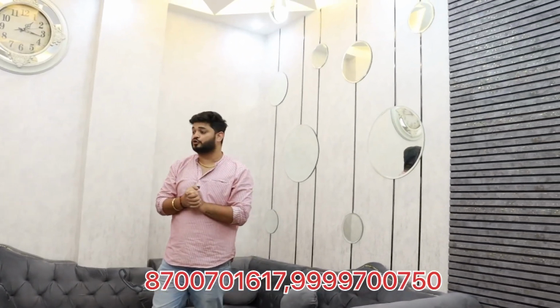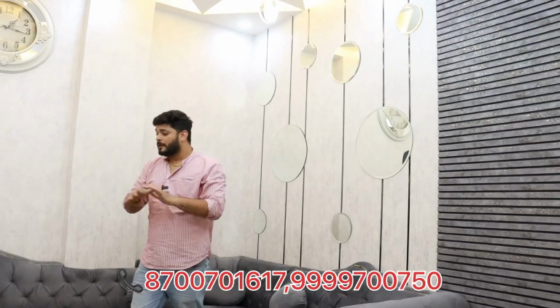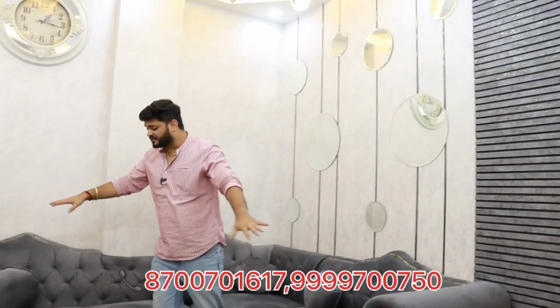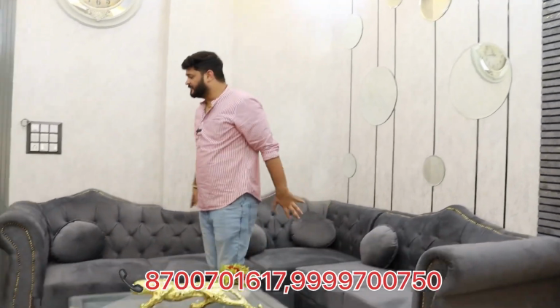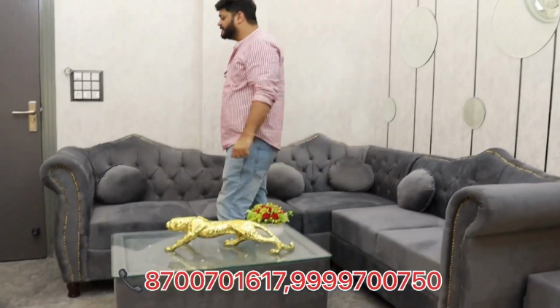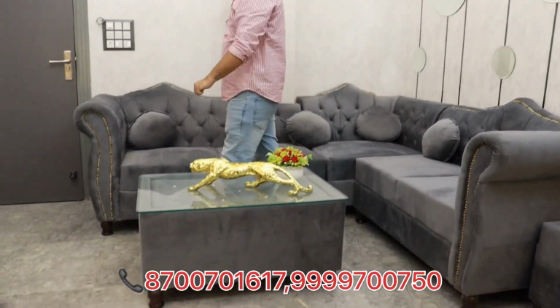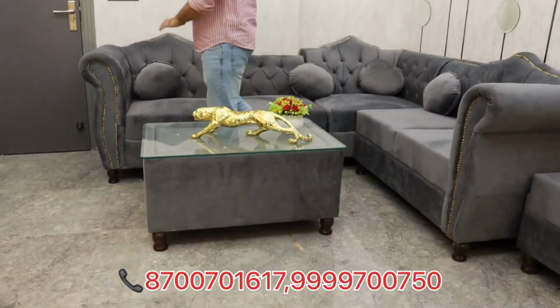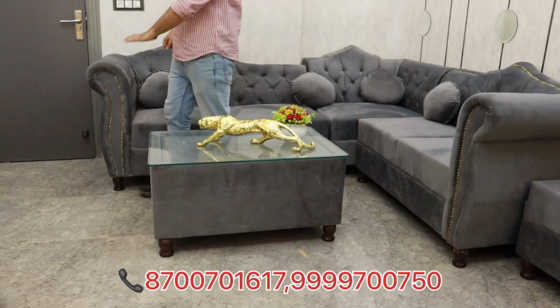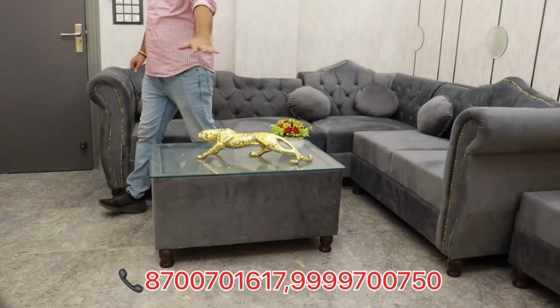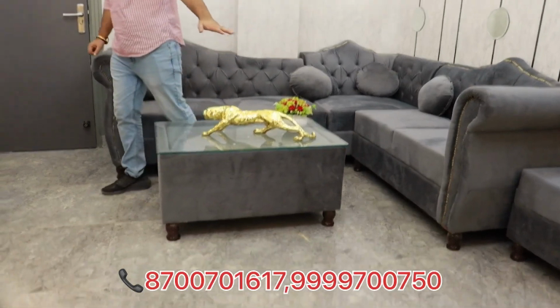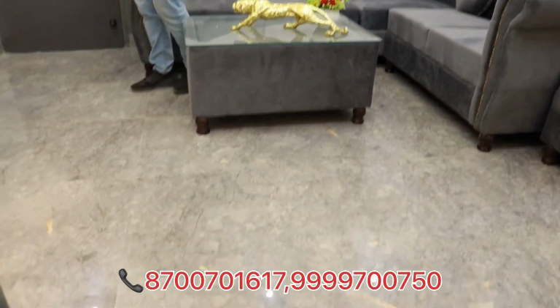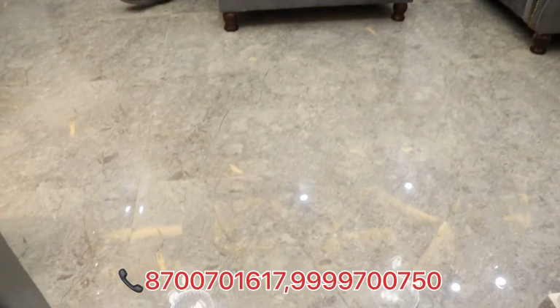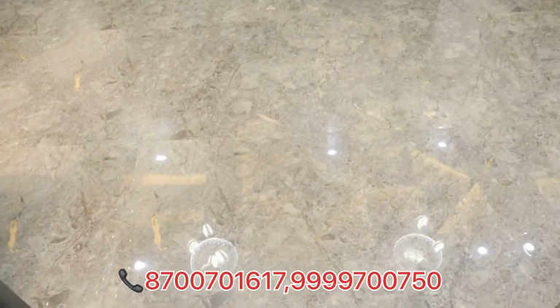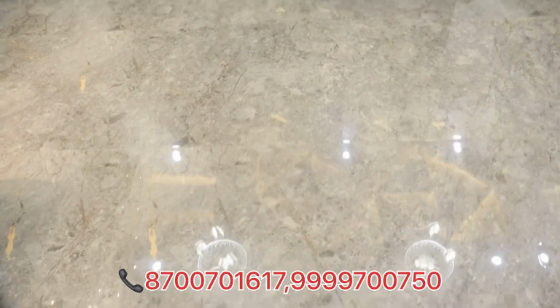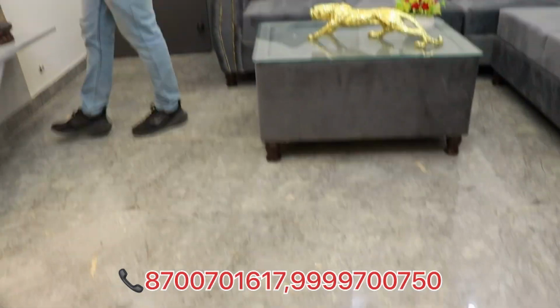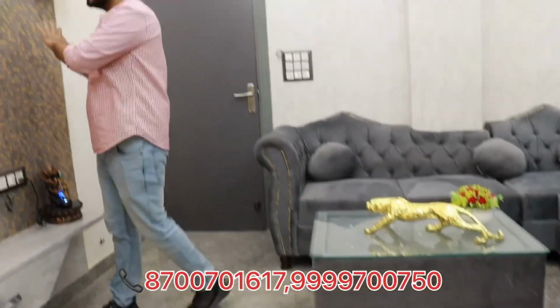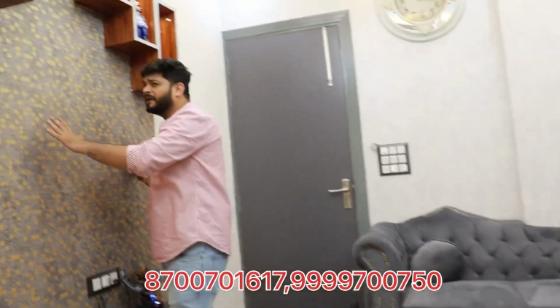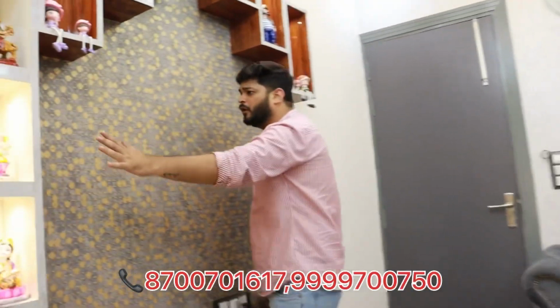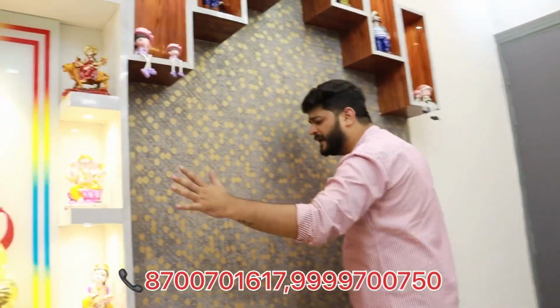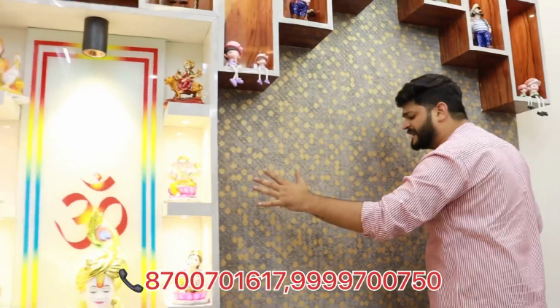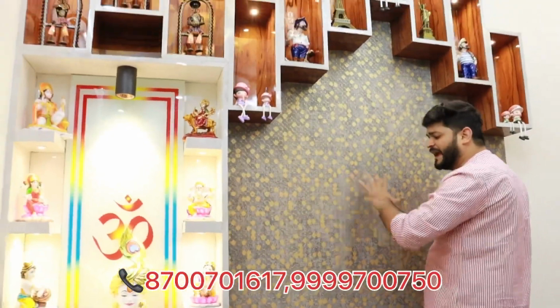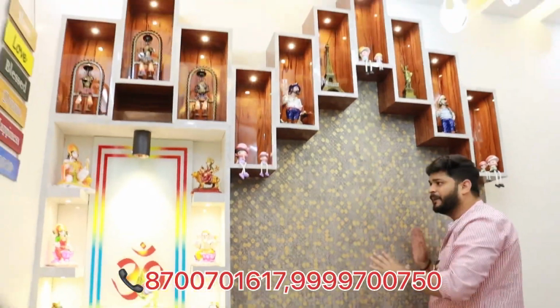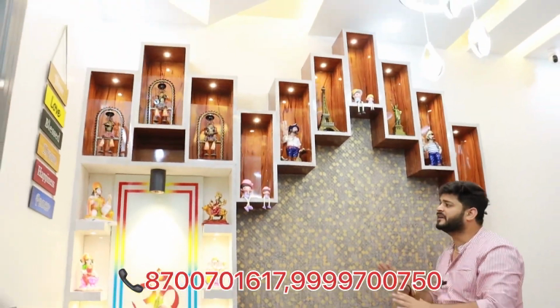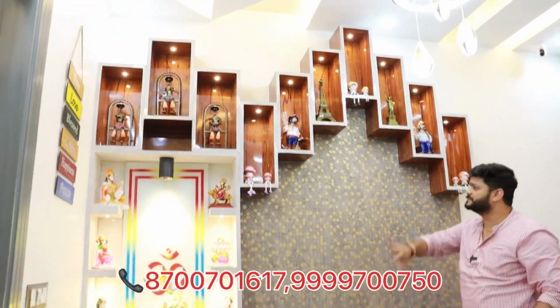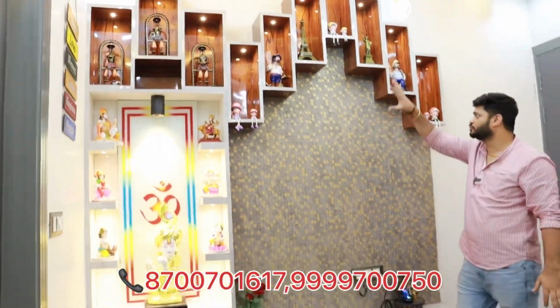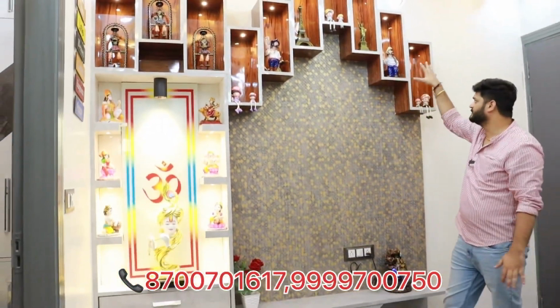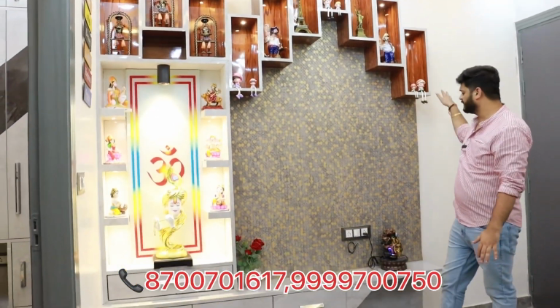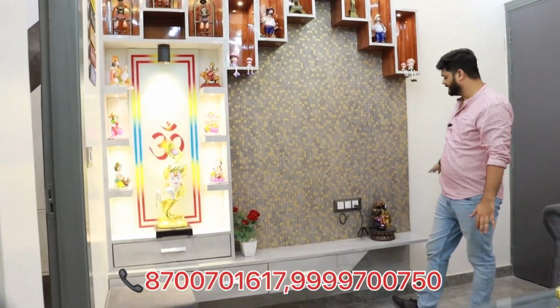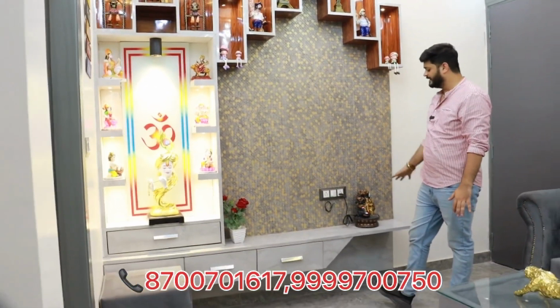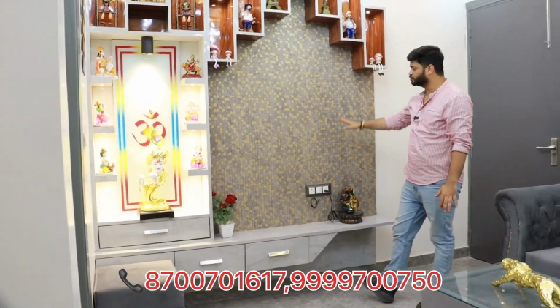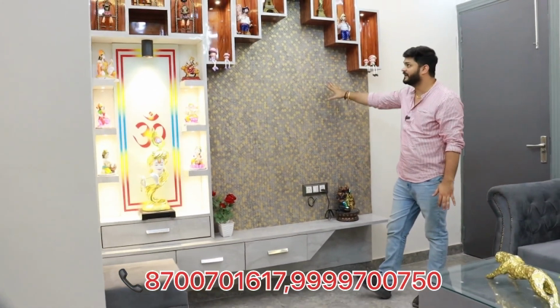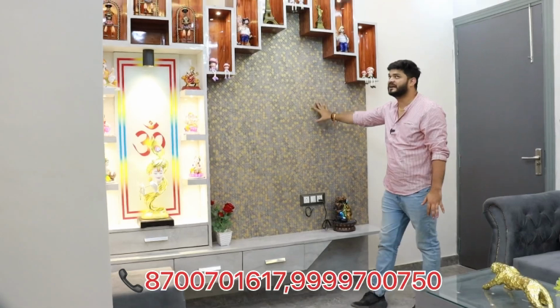You can see how big the sofa is. The flooring tiles are vitrified with a very good design. There is a very good size LED panel, which you can see with storage. You can also see a big size TV.